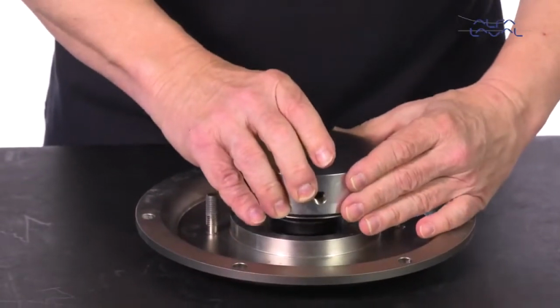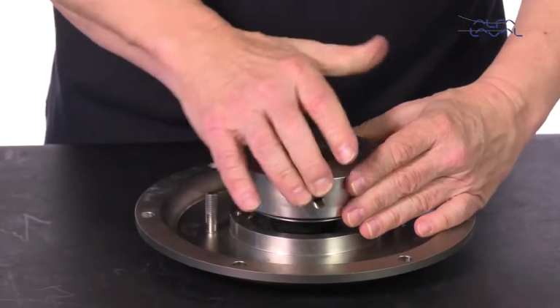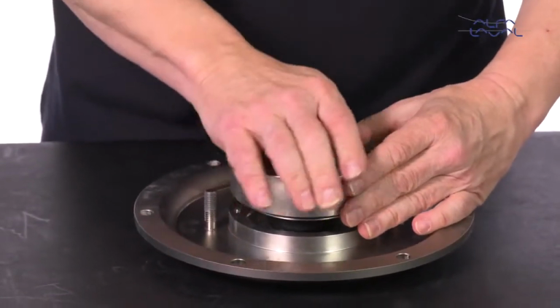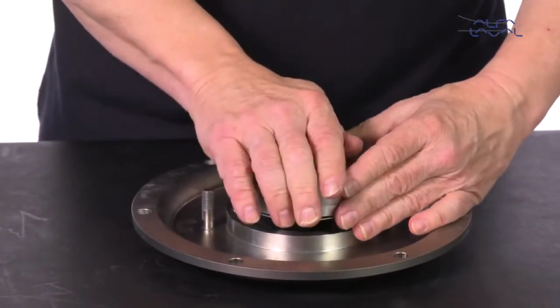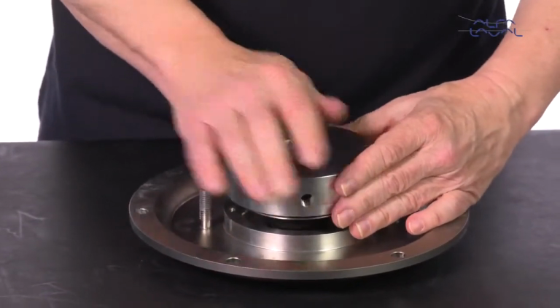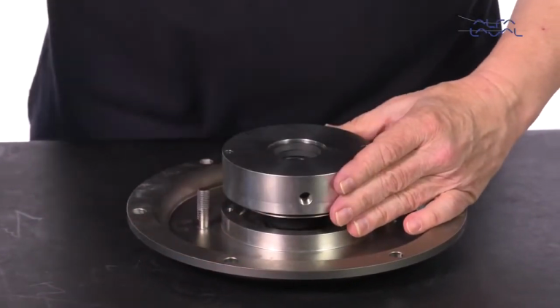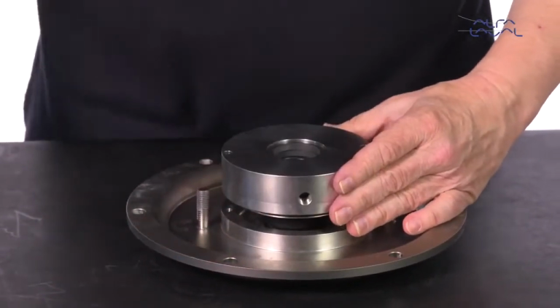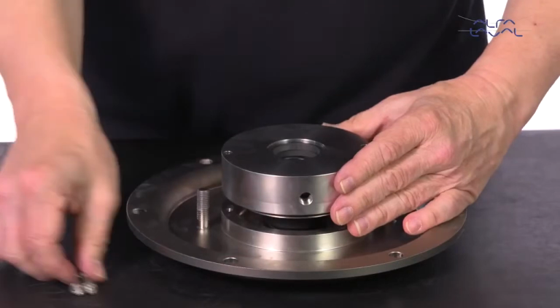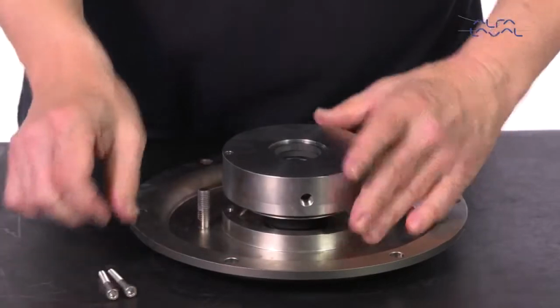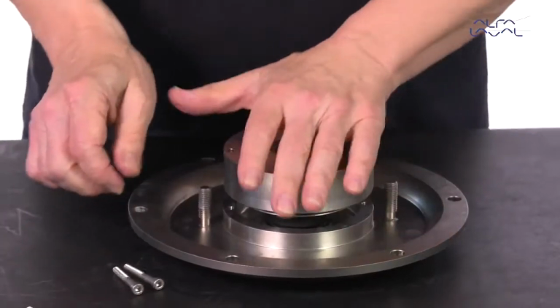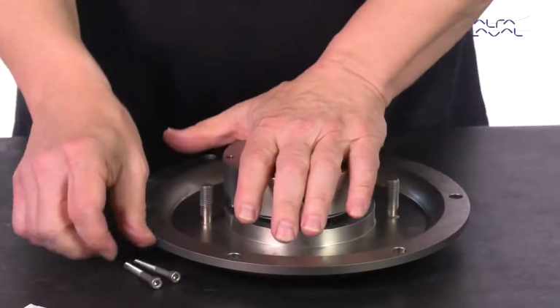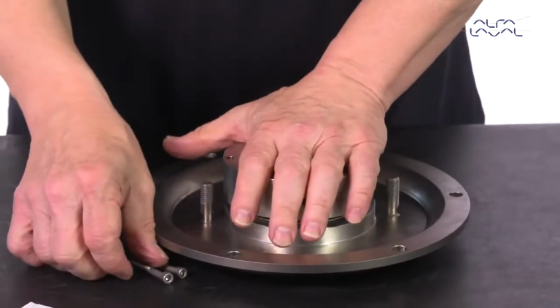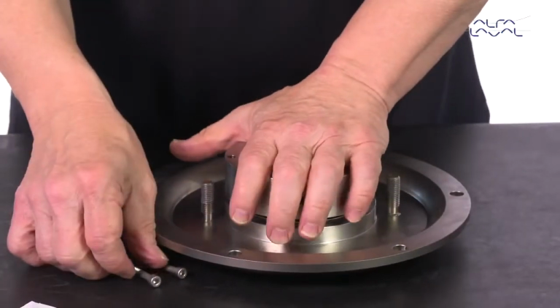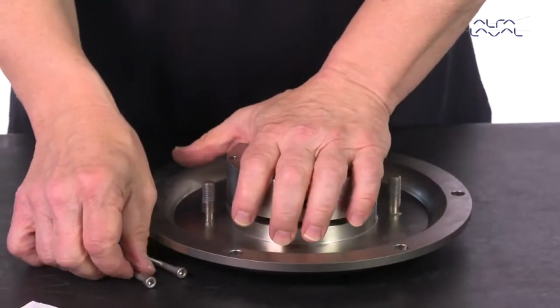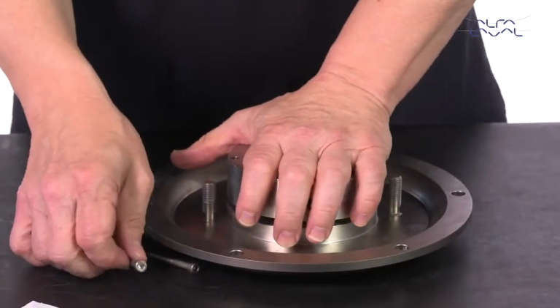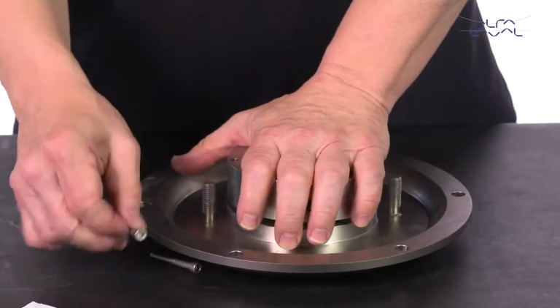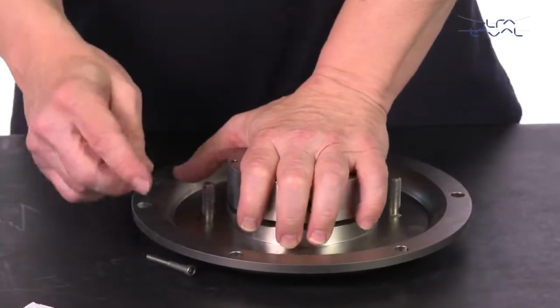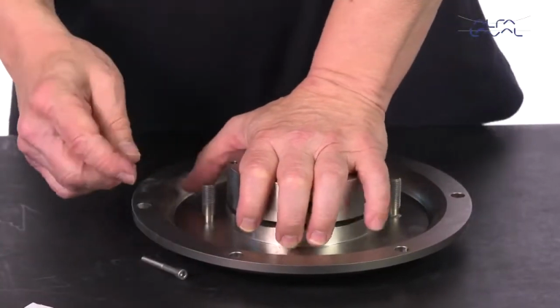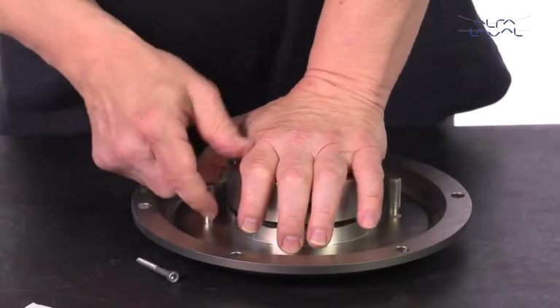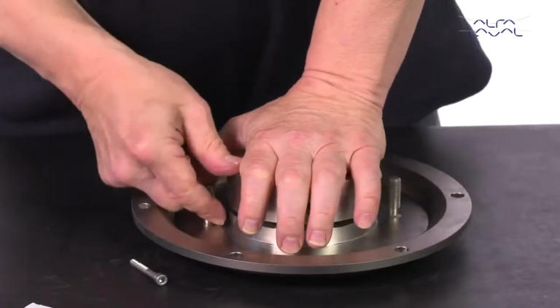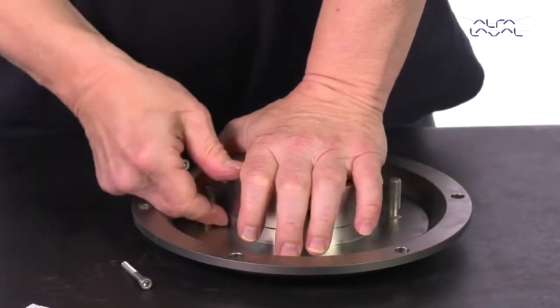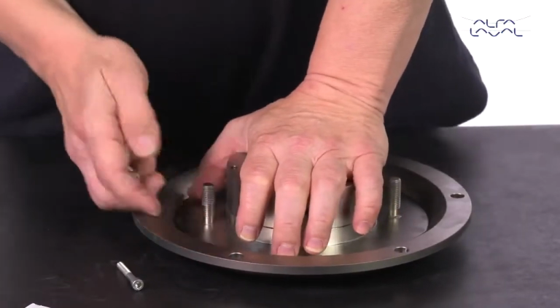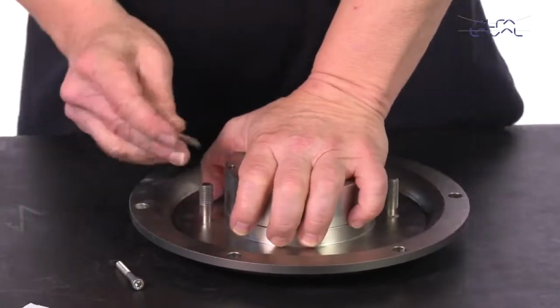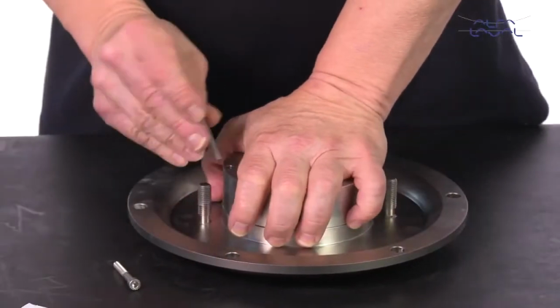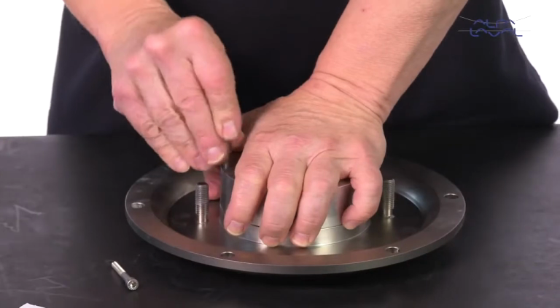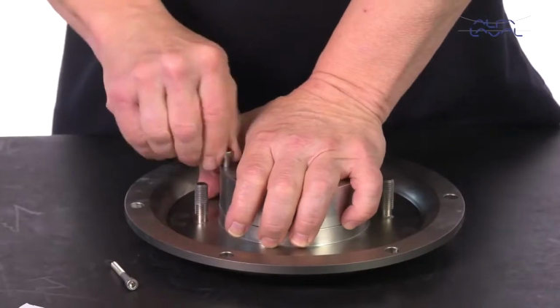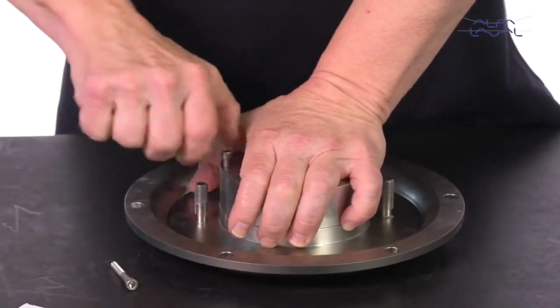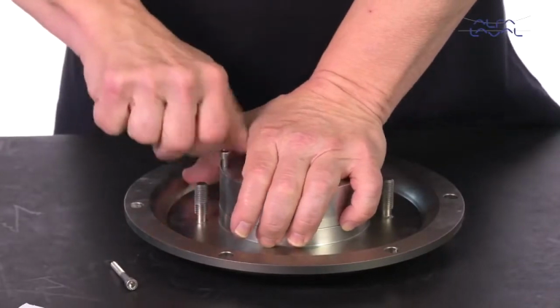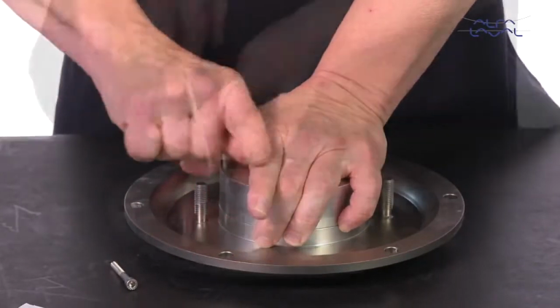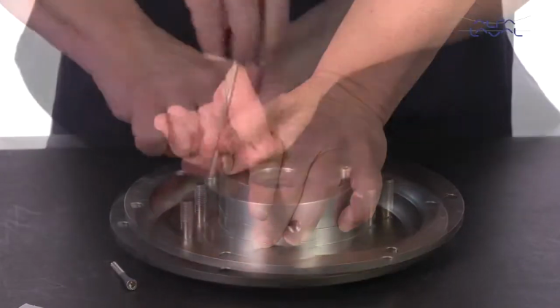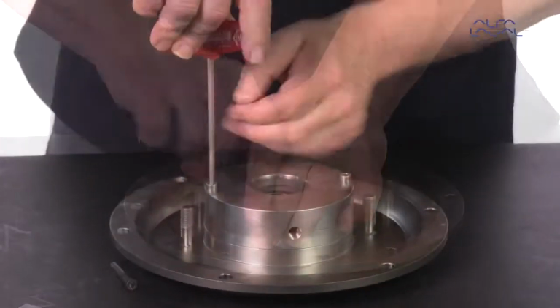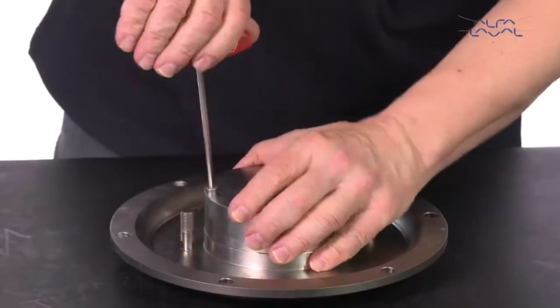Carefully guide the backplate onto the adapter. Fit the washers and nuts and then tighten them.